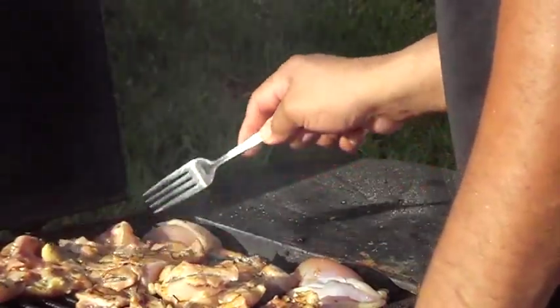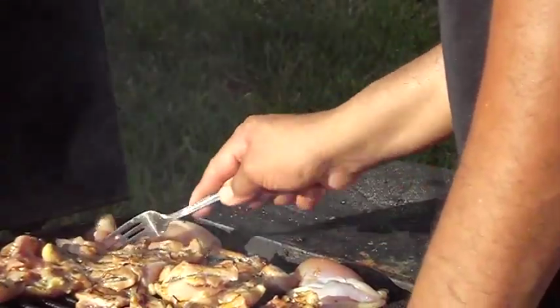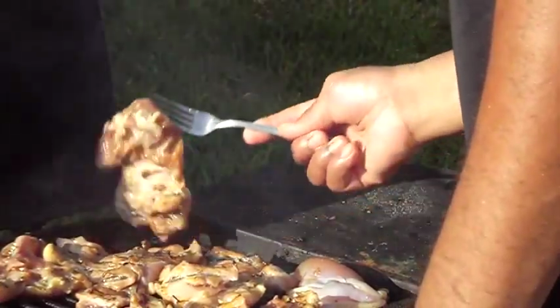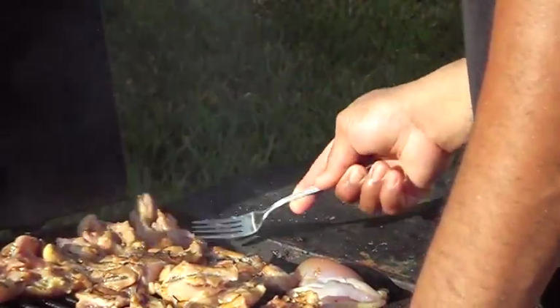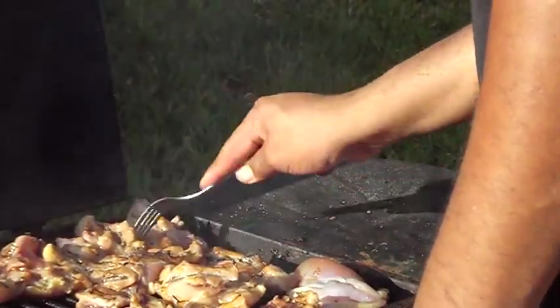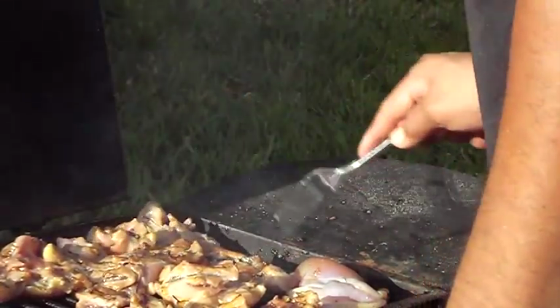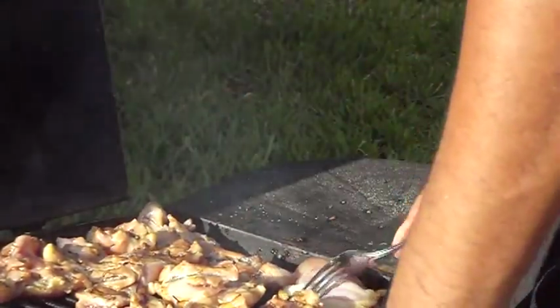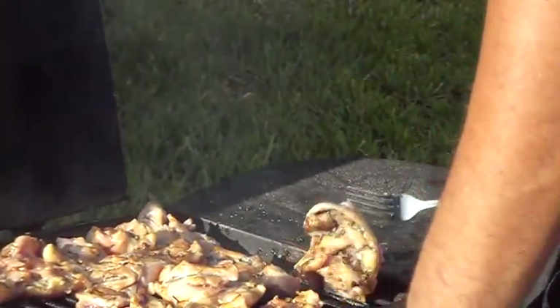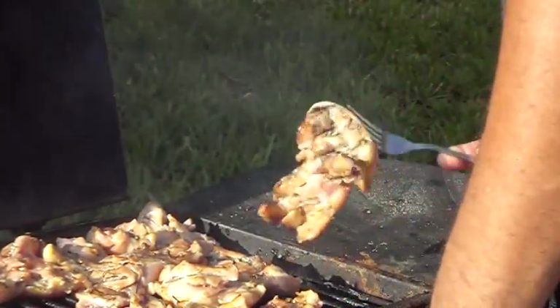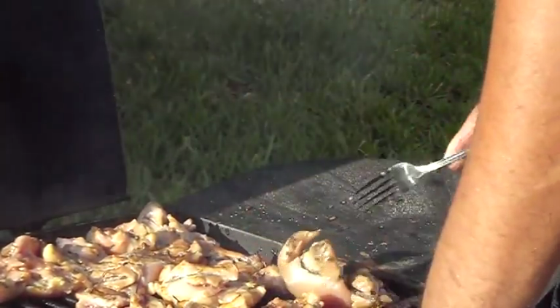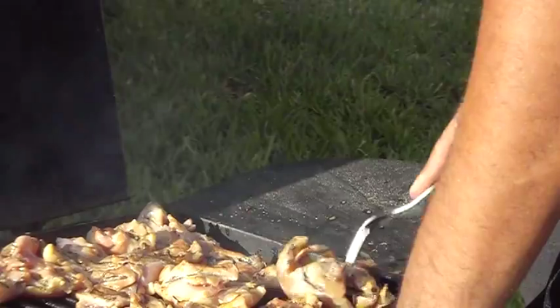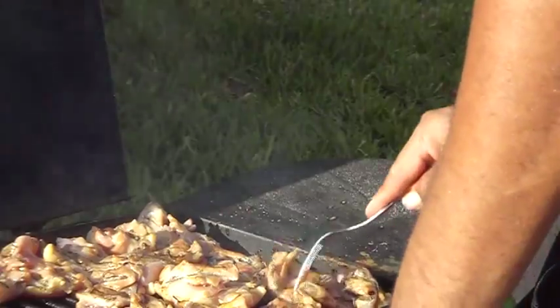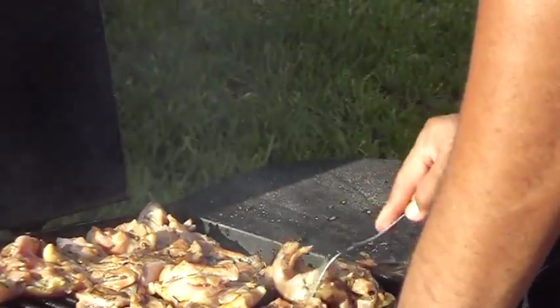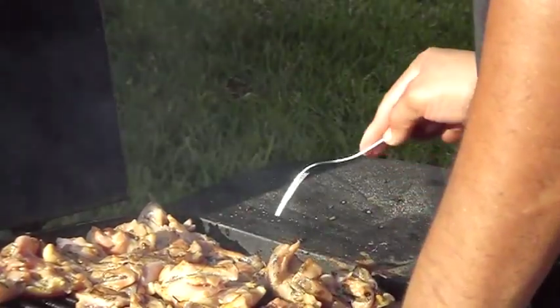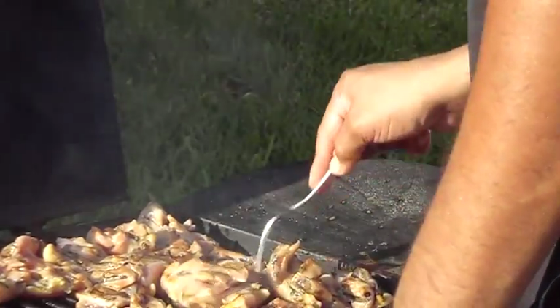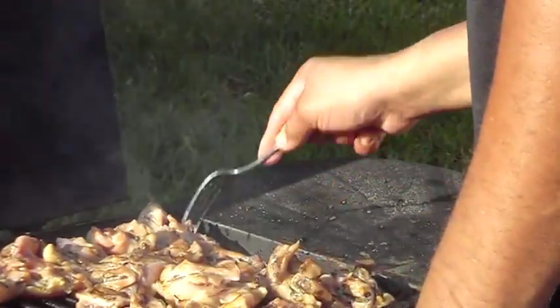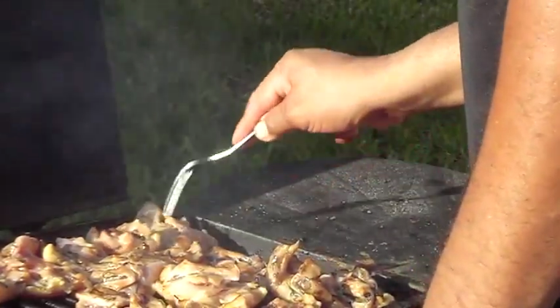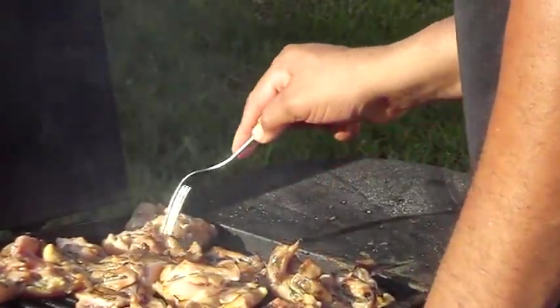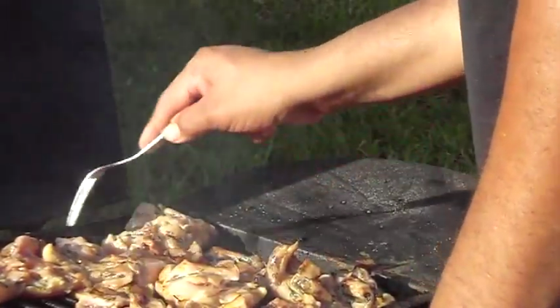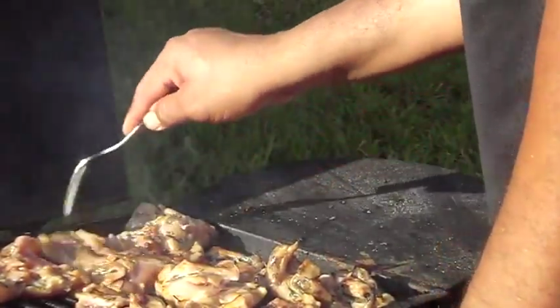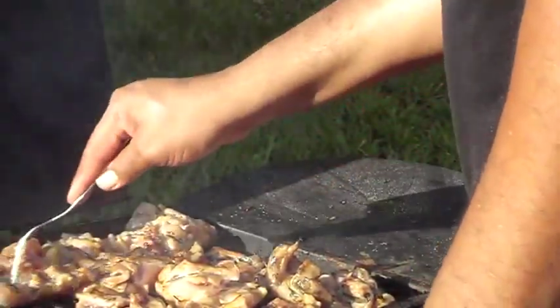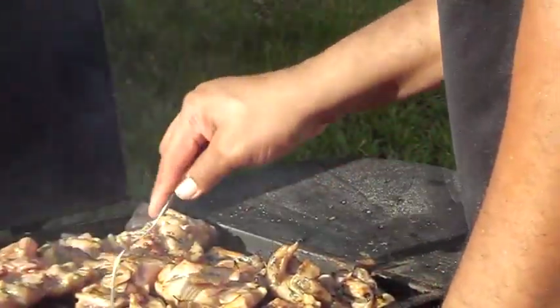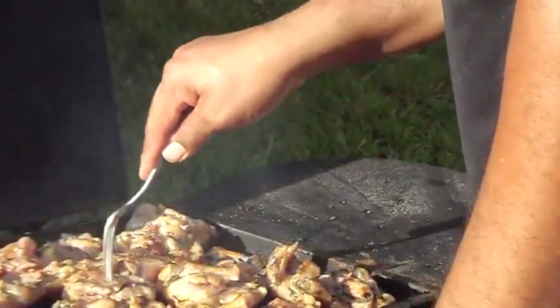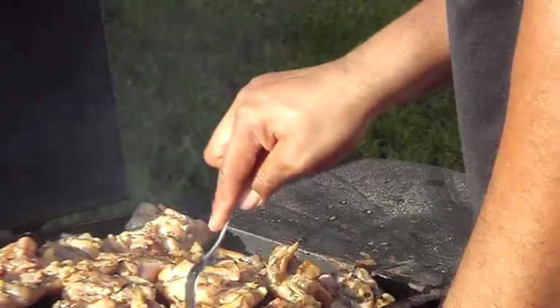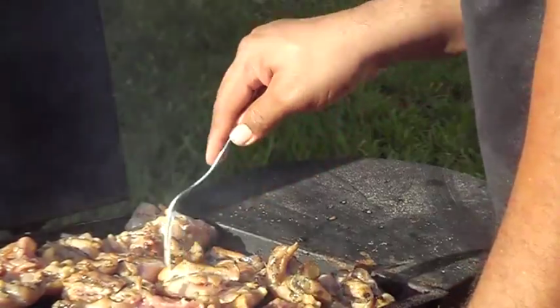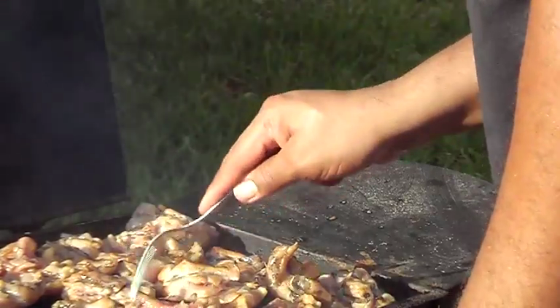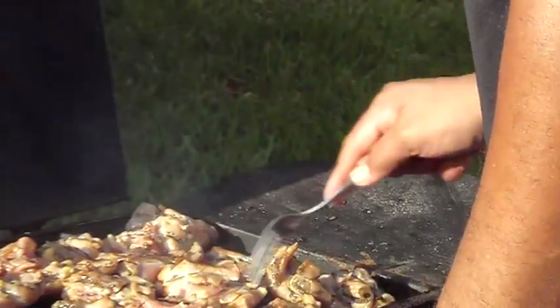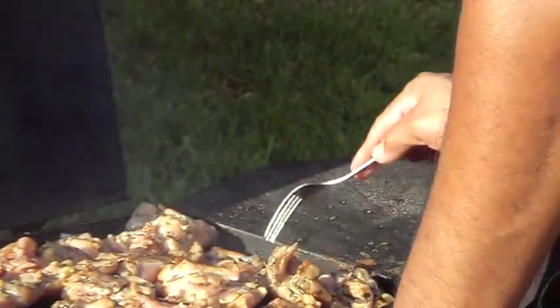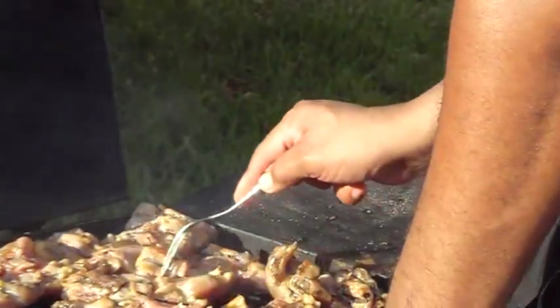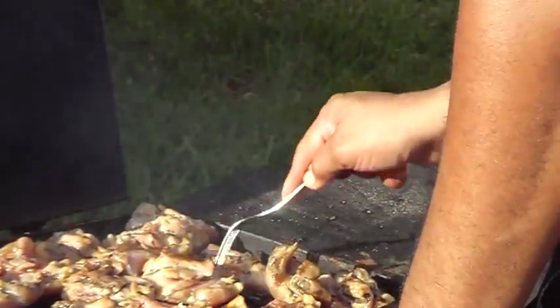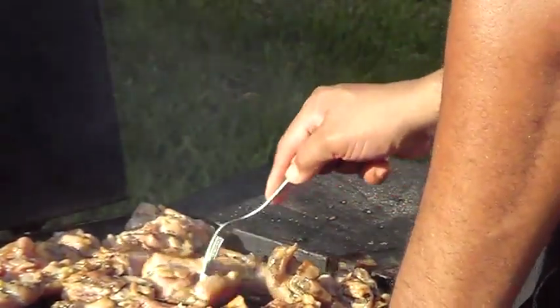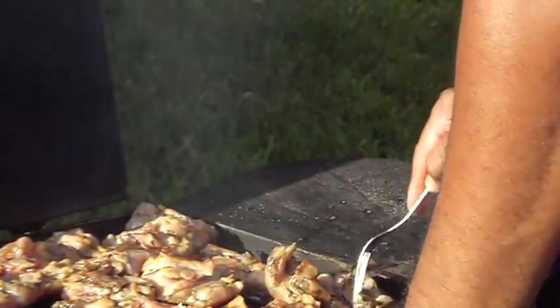Oh yeah, it's pretty good. You can smell that hooli hooli marinated in the air, intermingled with that swank swine. German recipe.